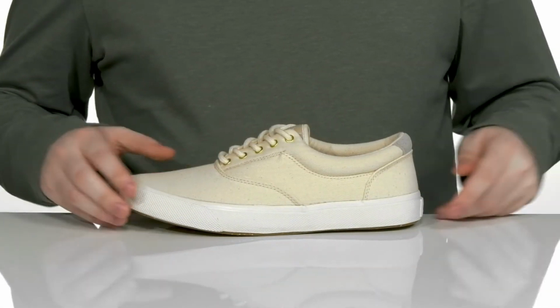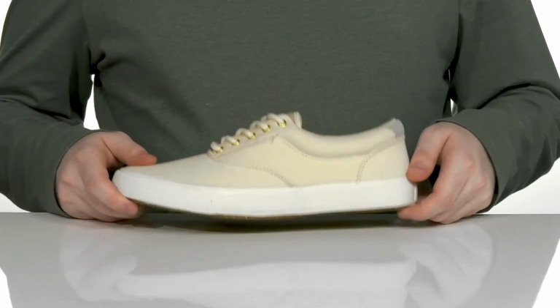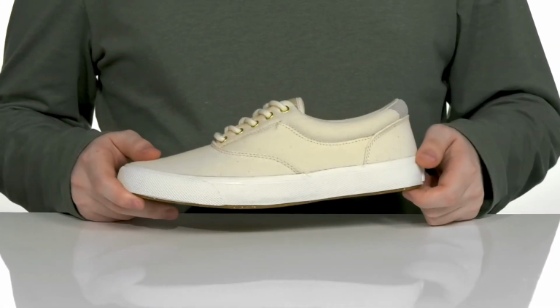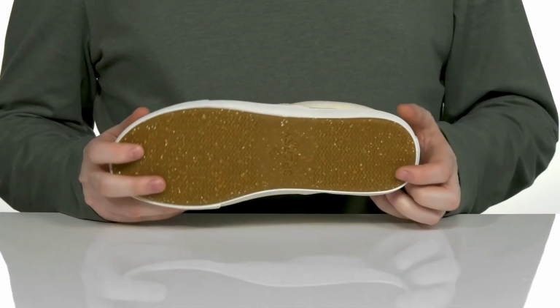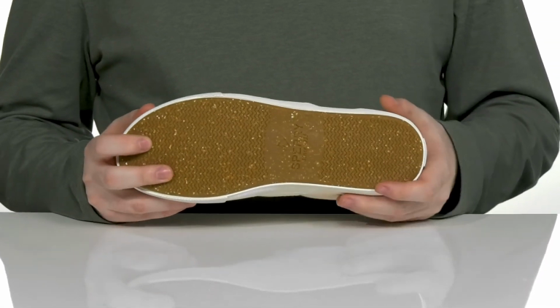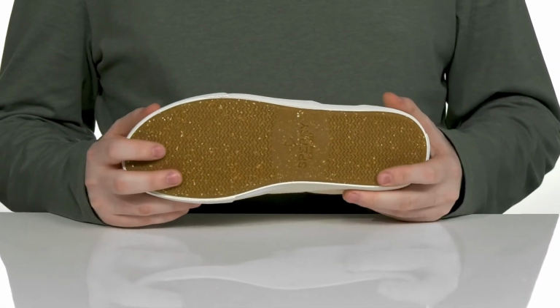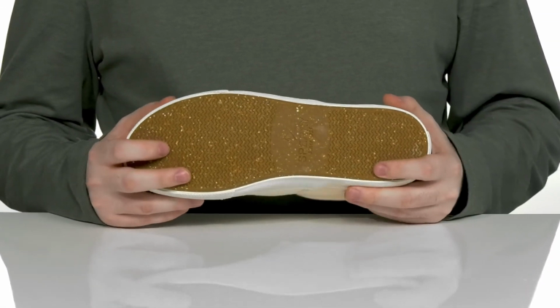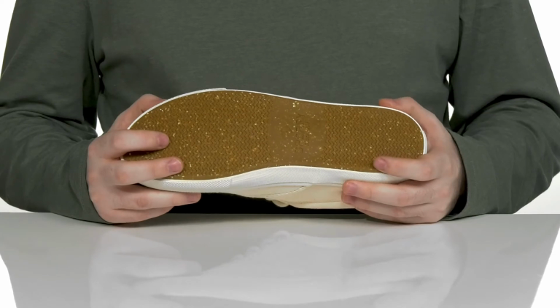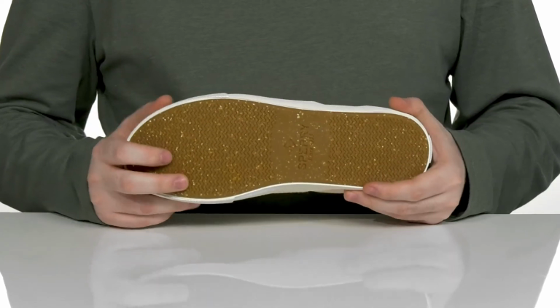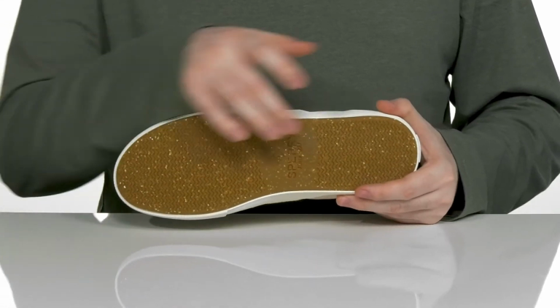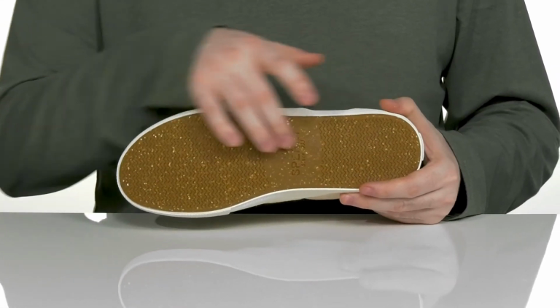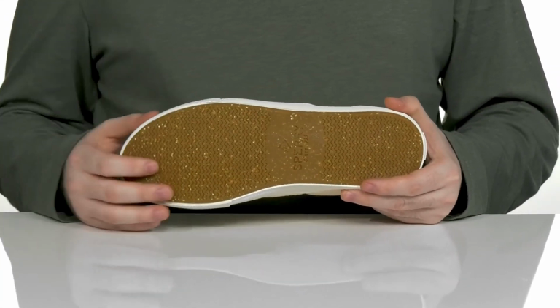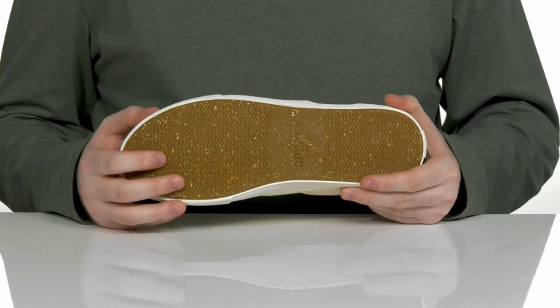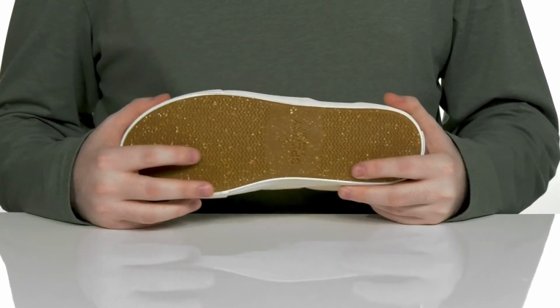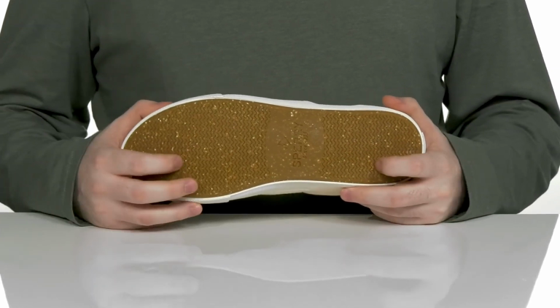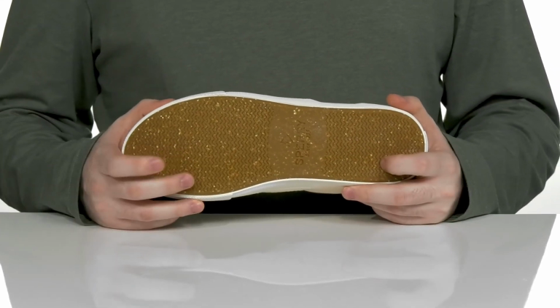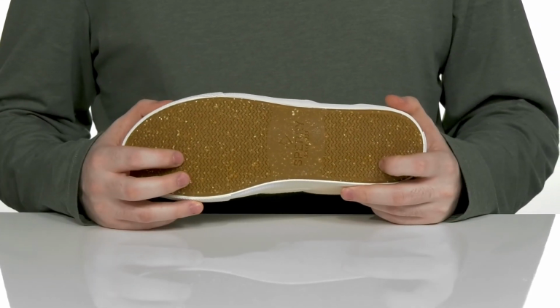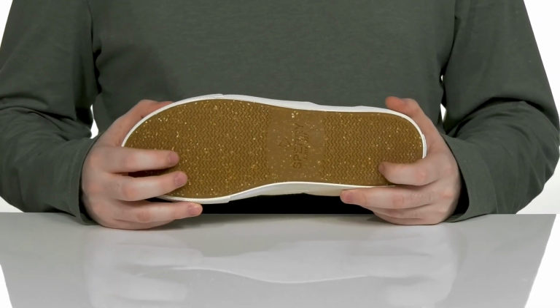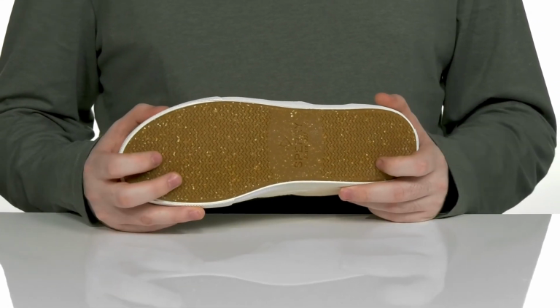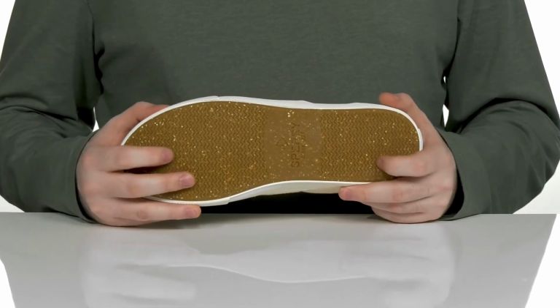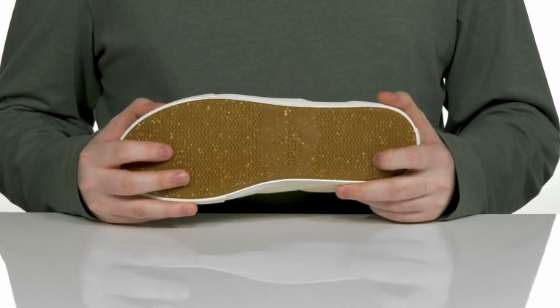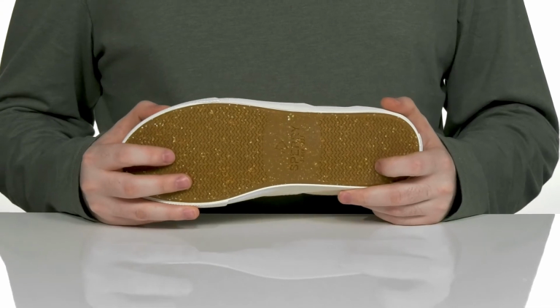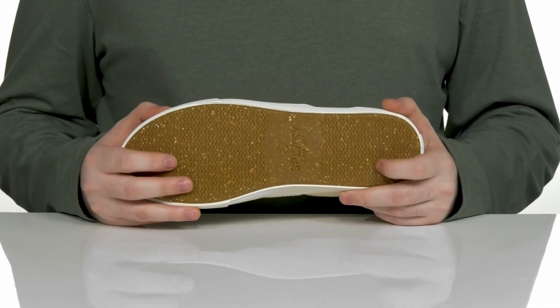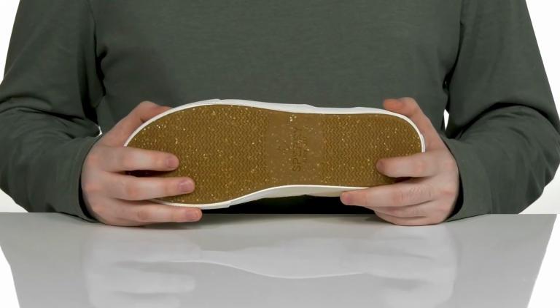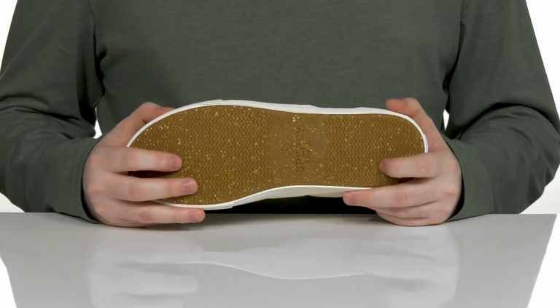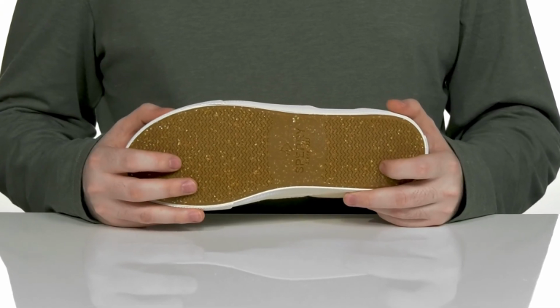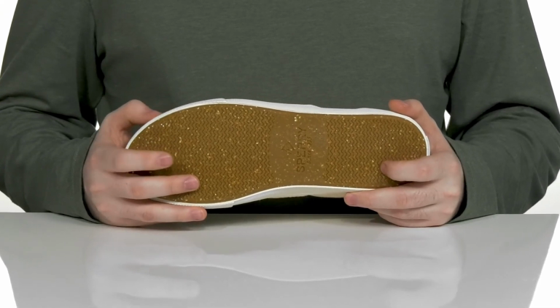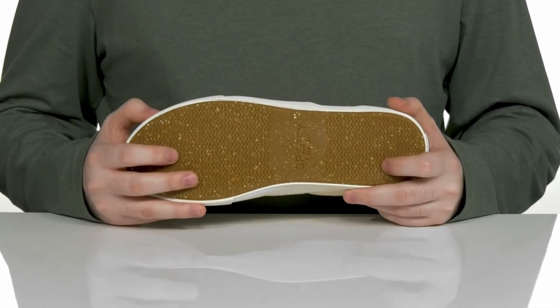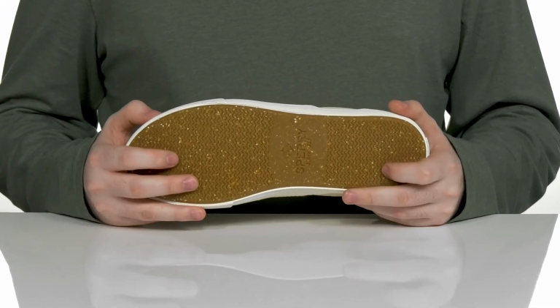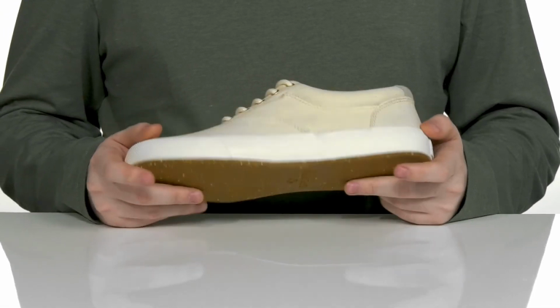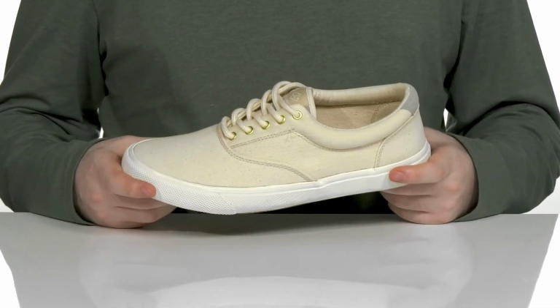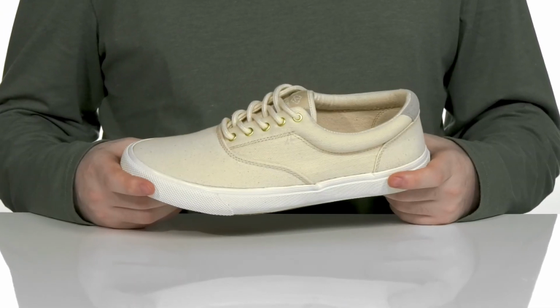Underneath it has a vulcanized non-marking rubber outsole that also uses recycled materials, with molded wave siping technology to give you lots of grip on wet and dry surfaces, making these perfect from the deck to the dock.